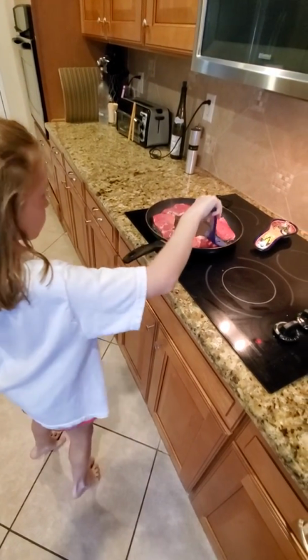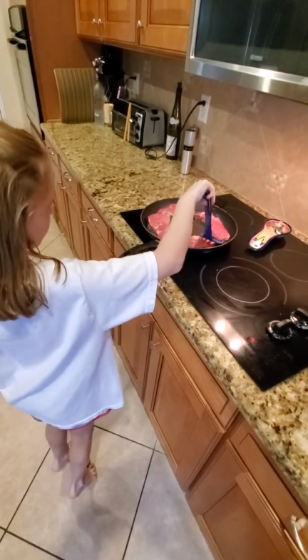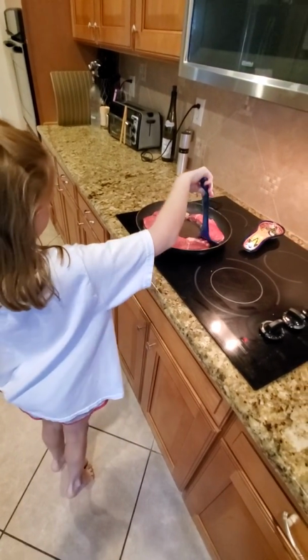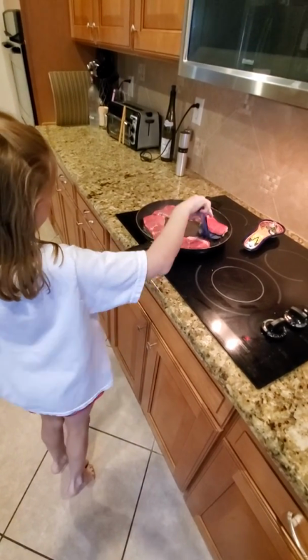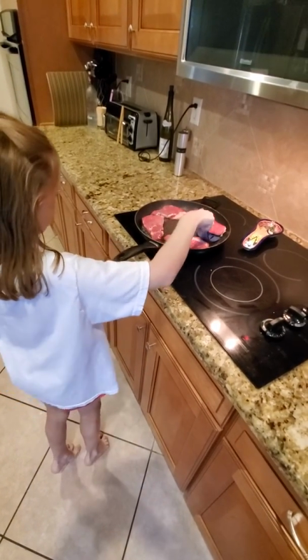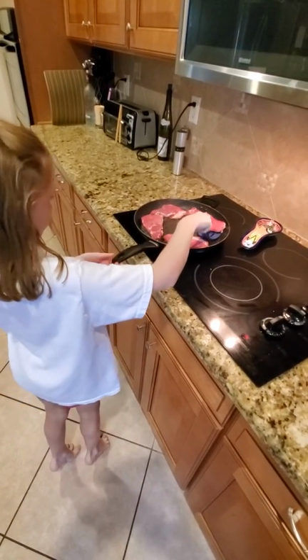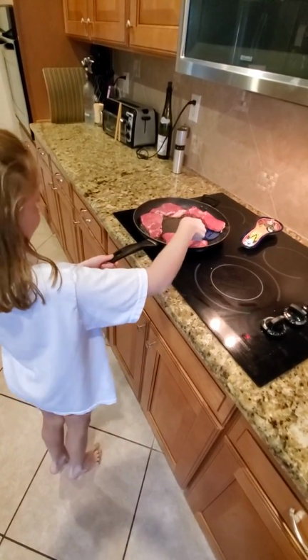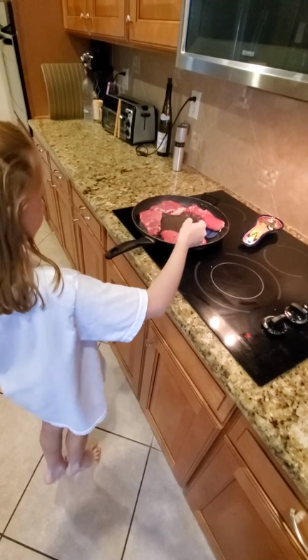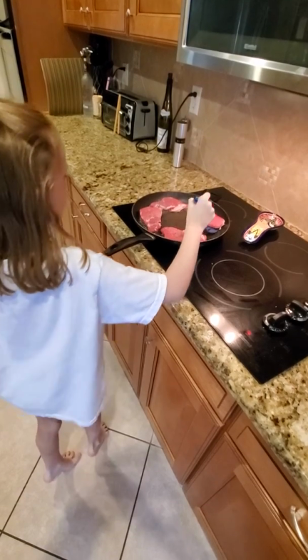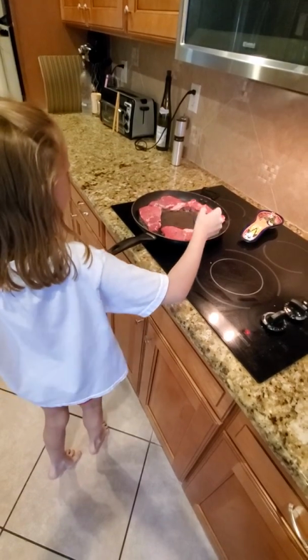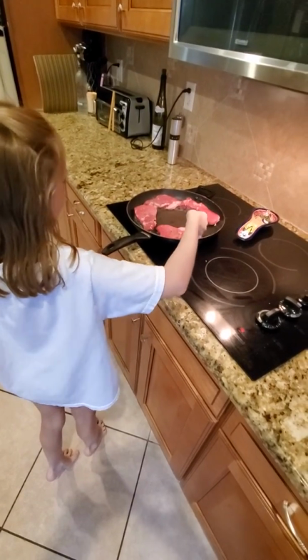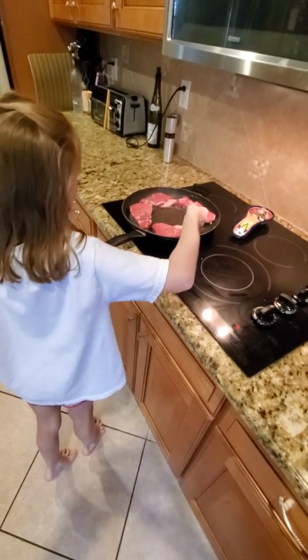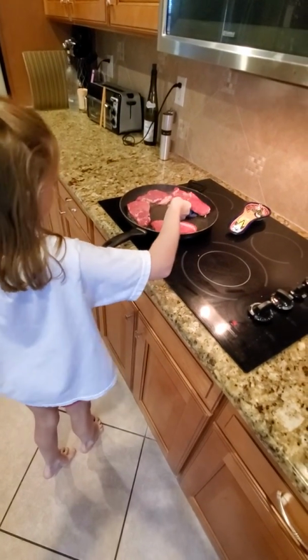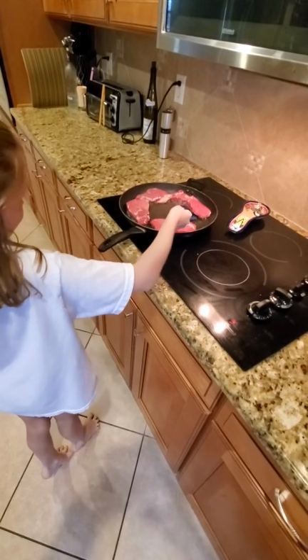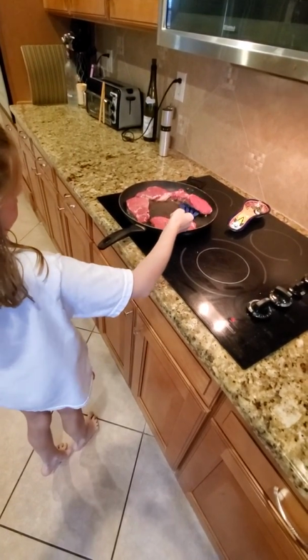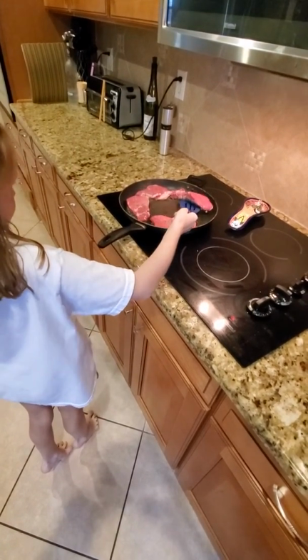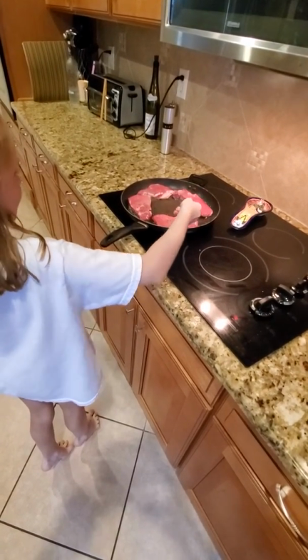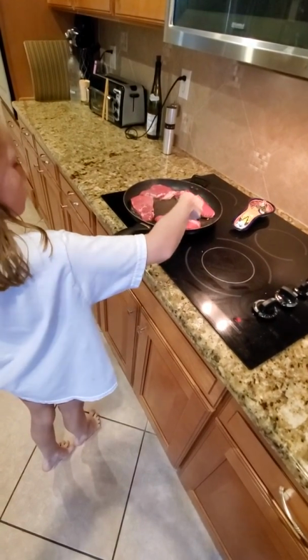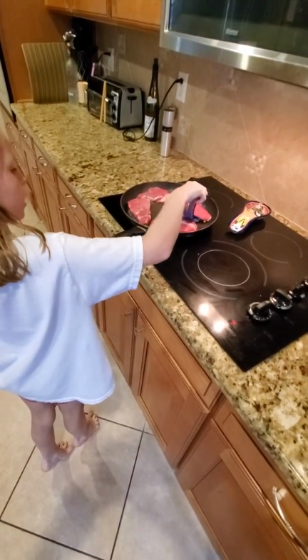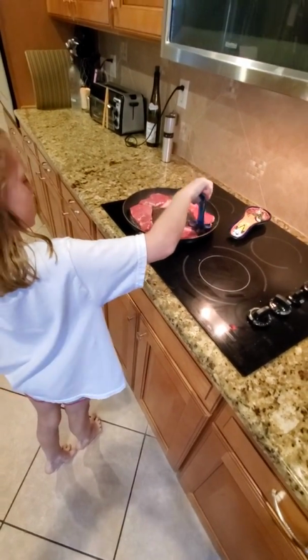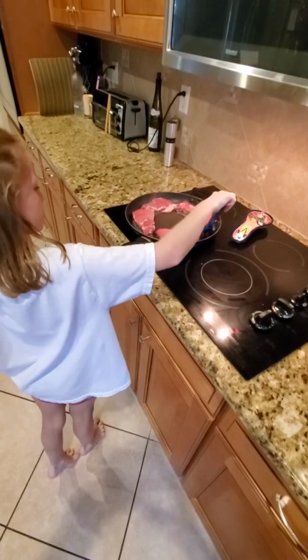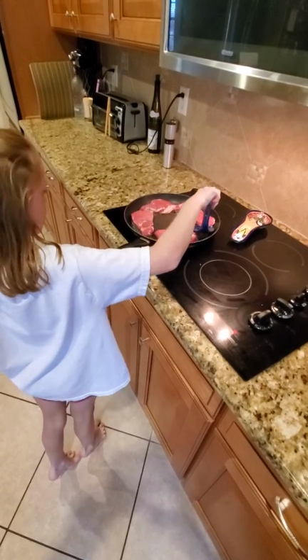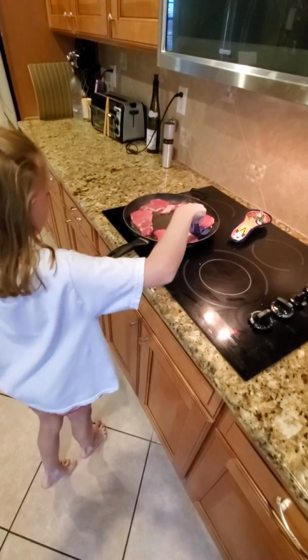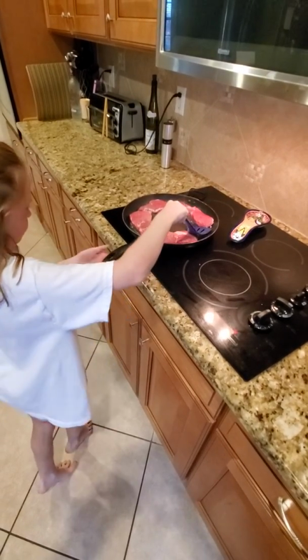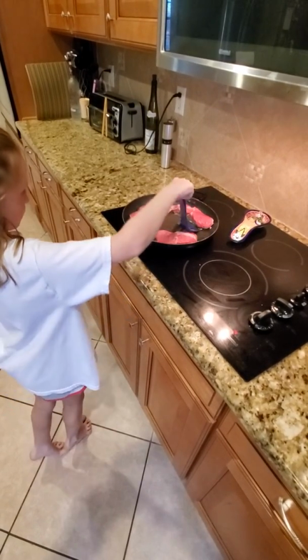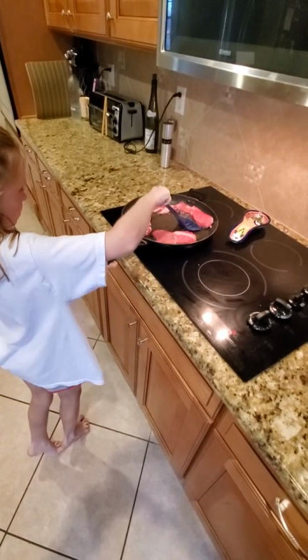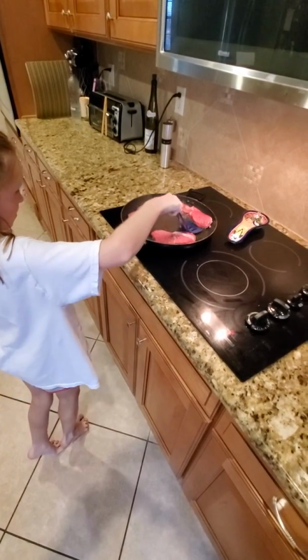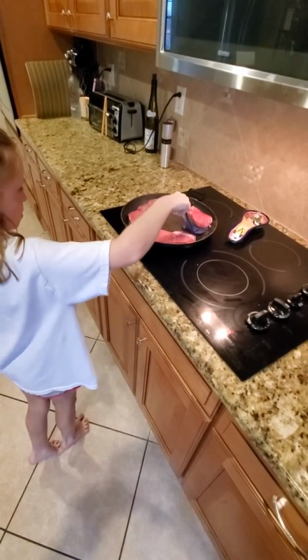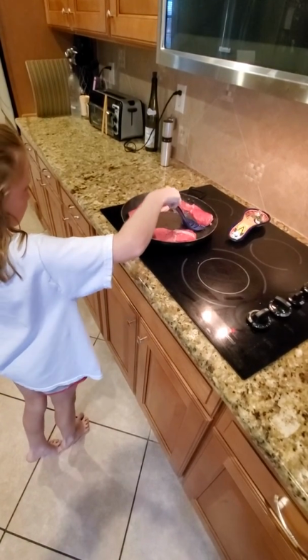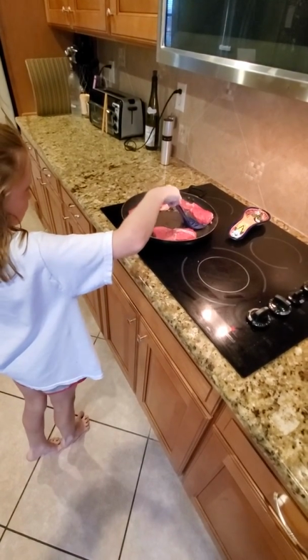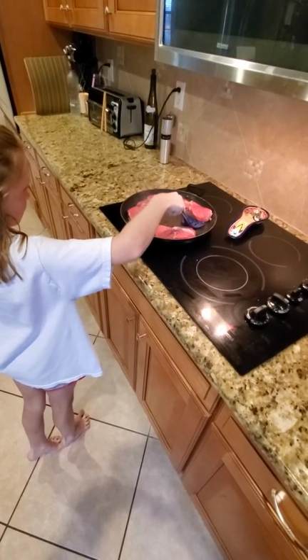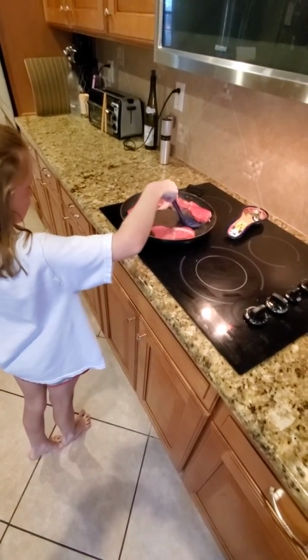Go up the middle. Real quick. There you go. Take it under more. There you go, right in the middle. Oh, no, you're at the edge. Go in the middle.